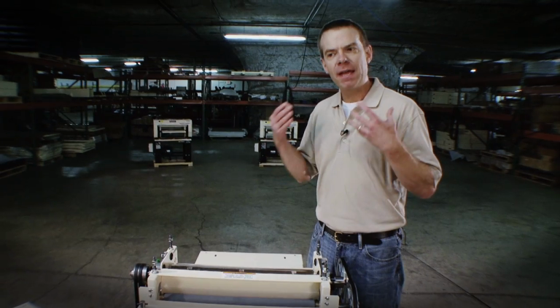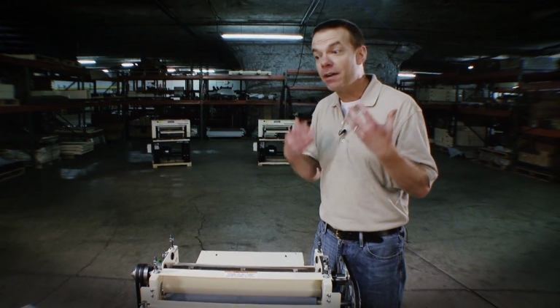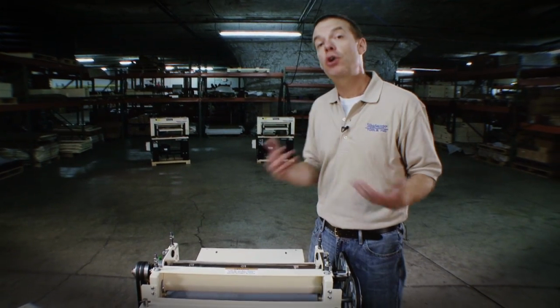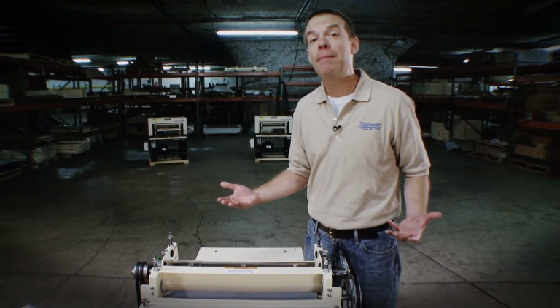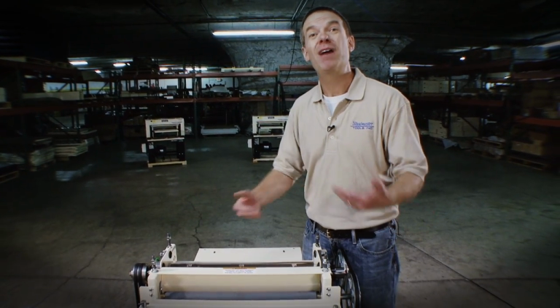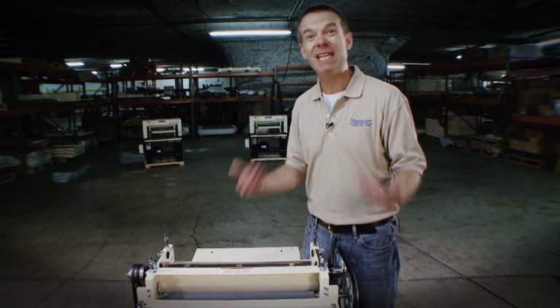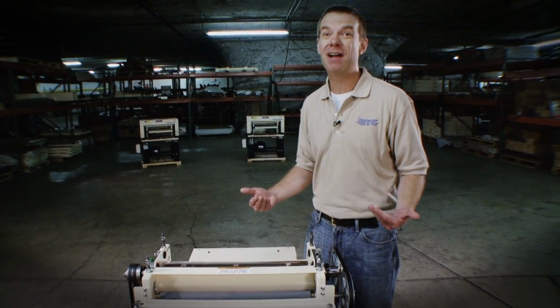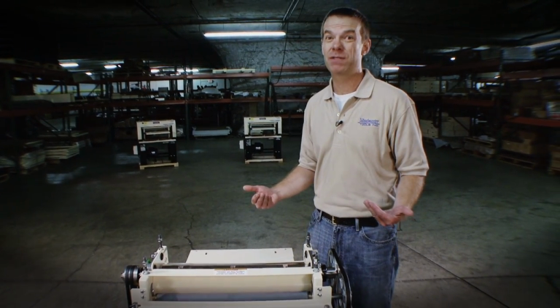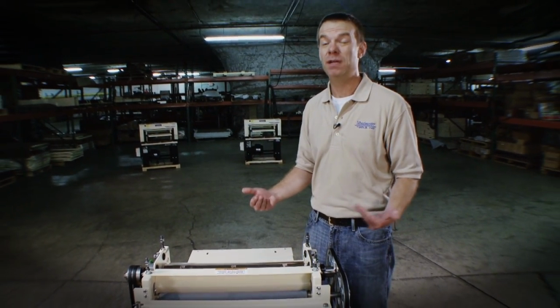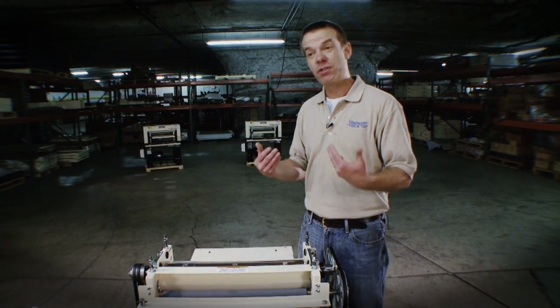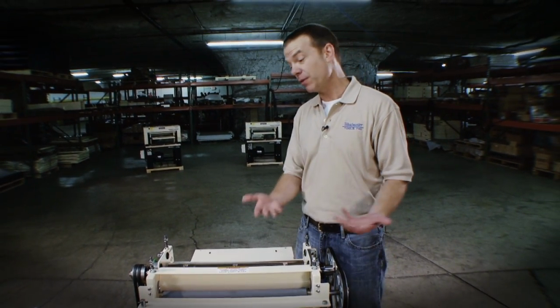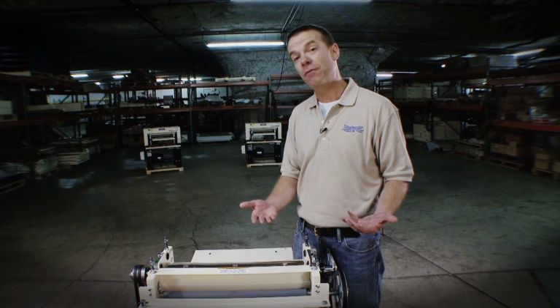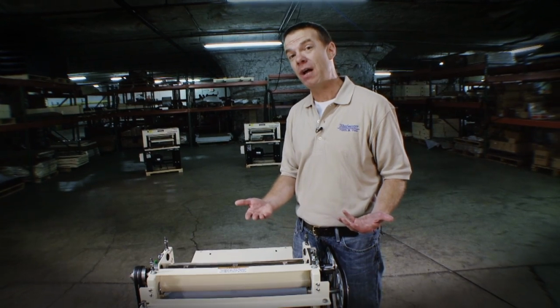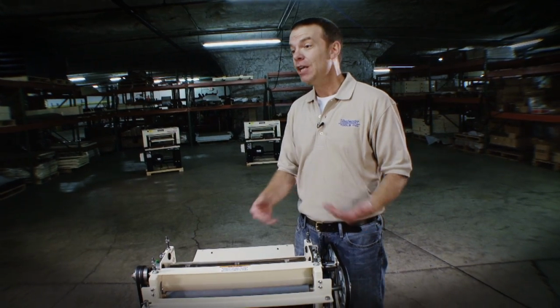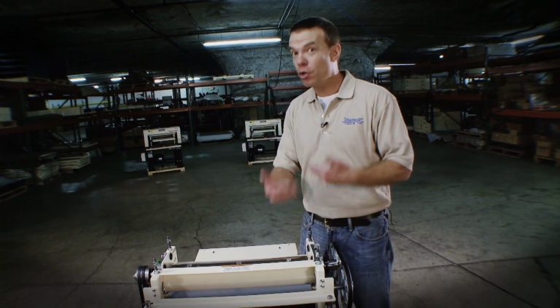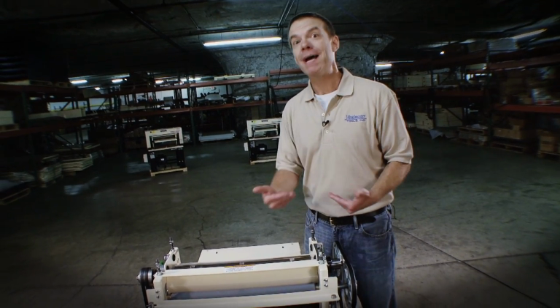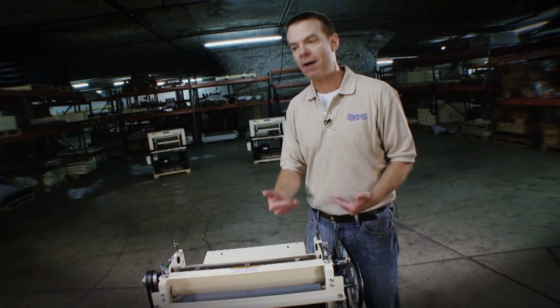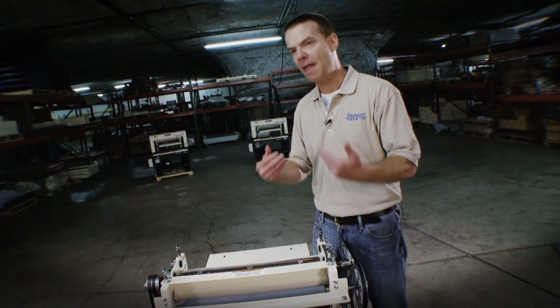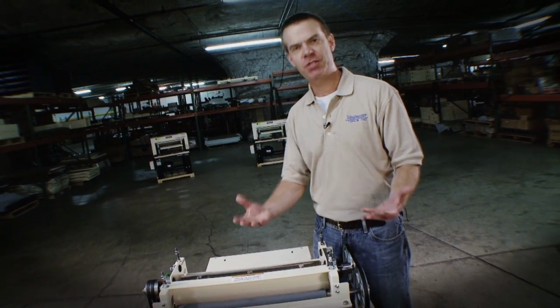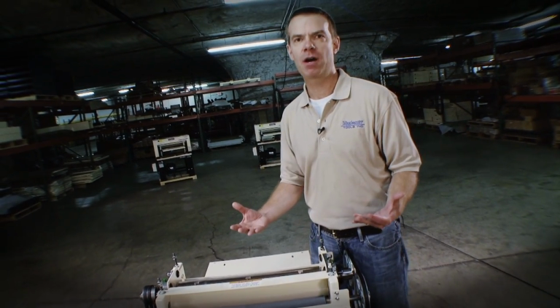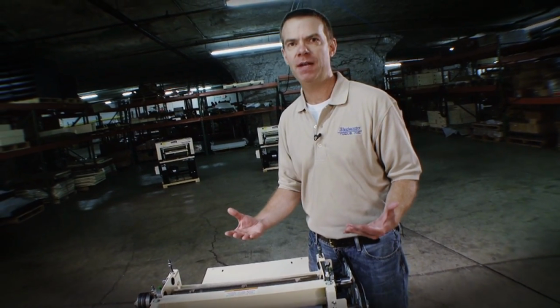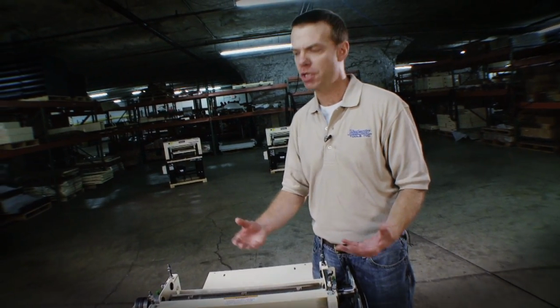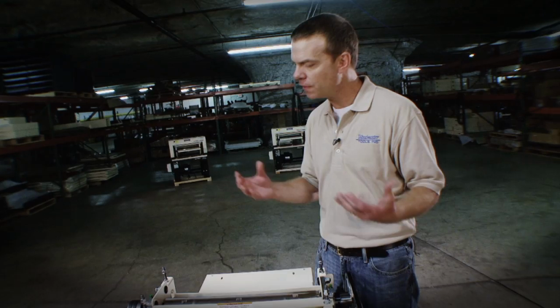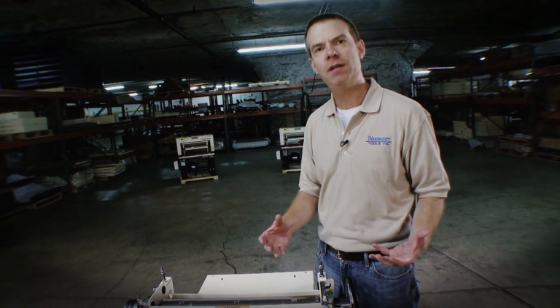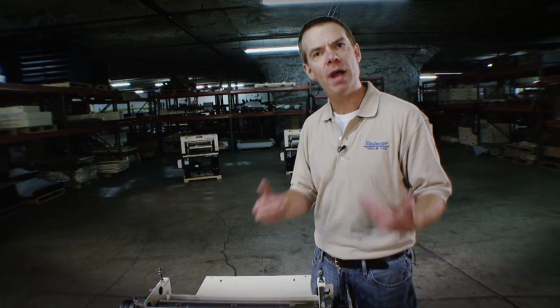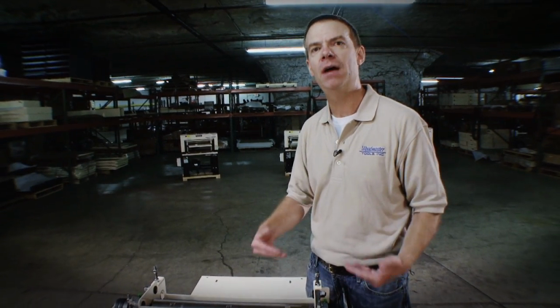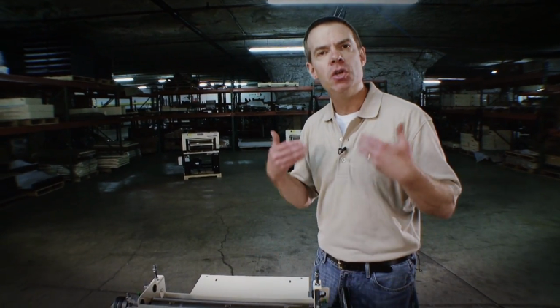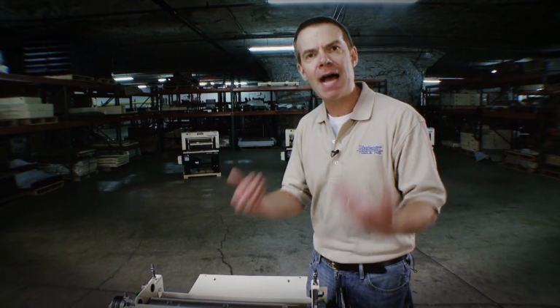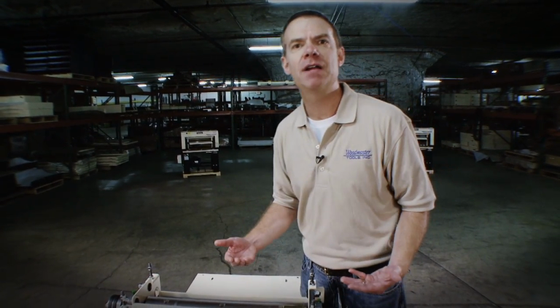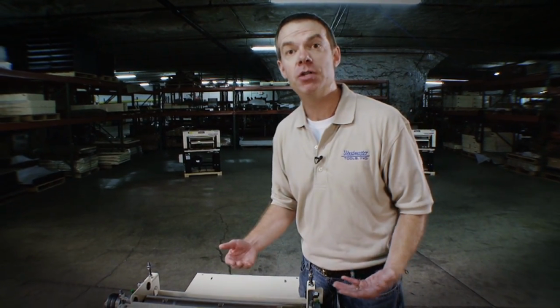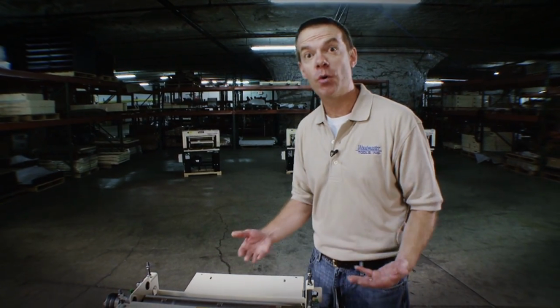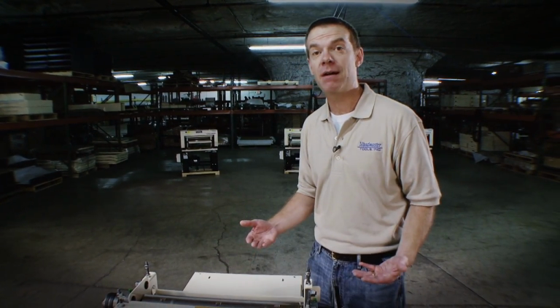It'll handle curly maple. If you've got a really high dollar piece of wood that you're going to put through there for a project and you're worried about tear-out, that's where the variable feed comes in. You turn that feed rate way down, you get high cuts per inch, you avoid tear-out.